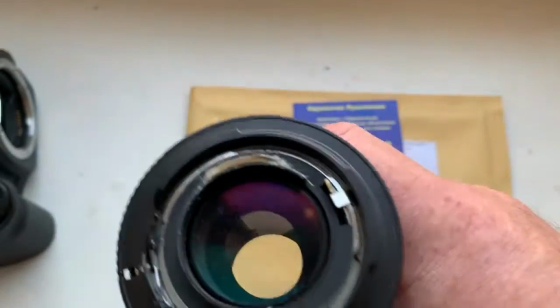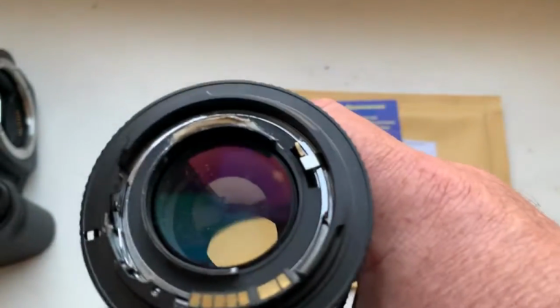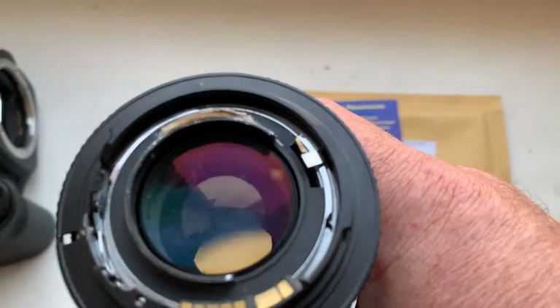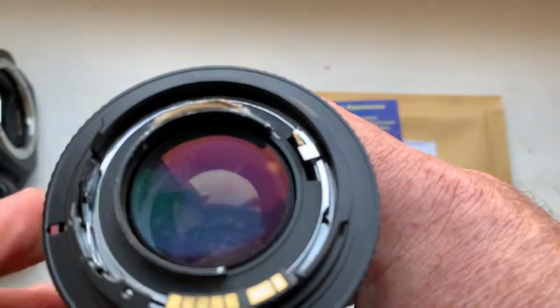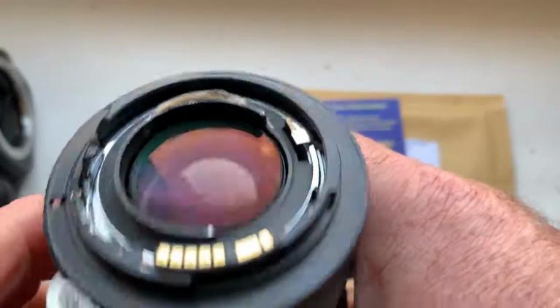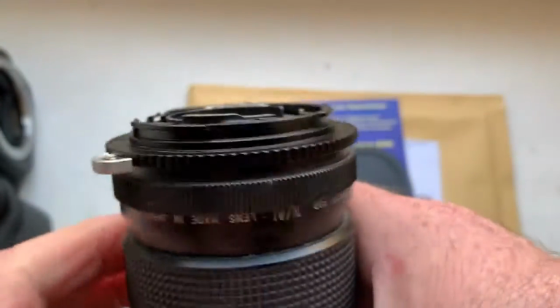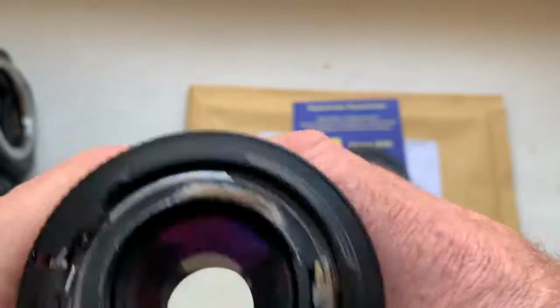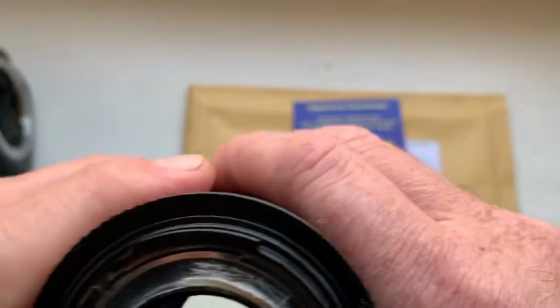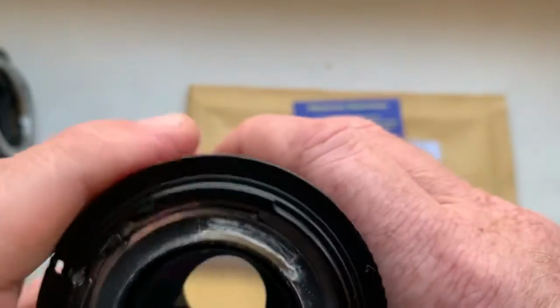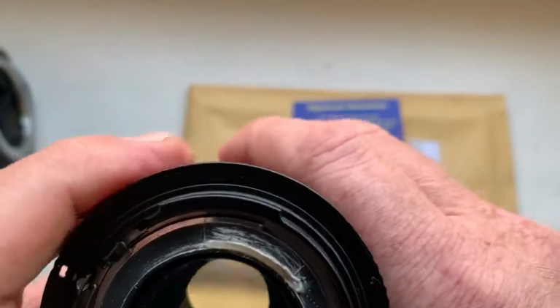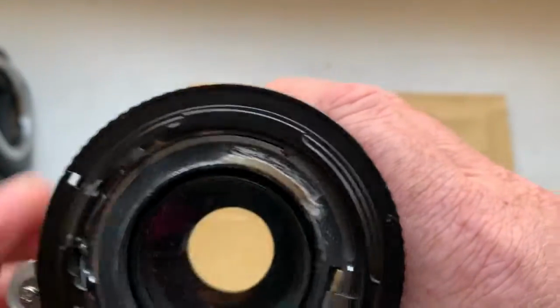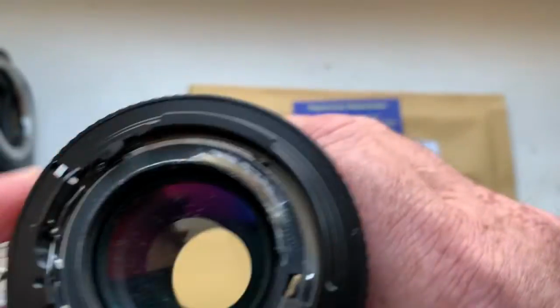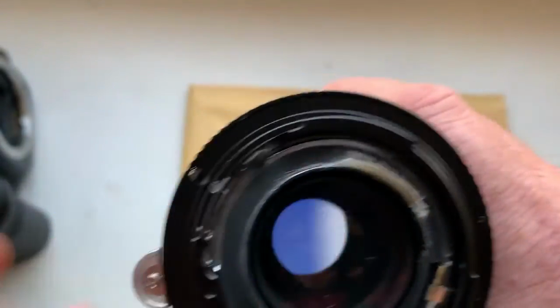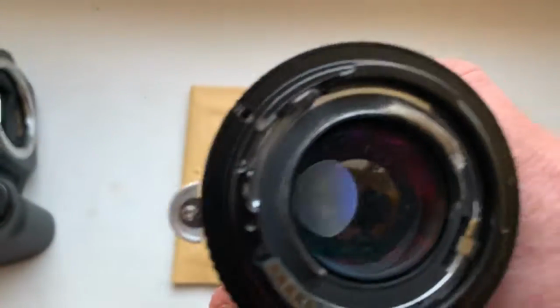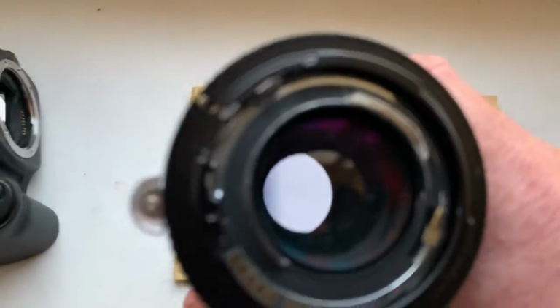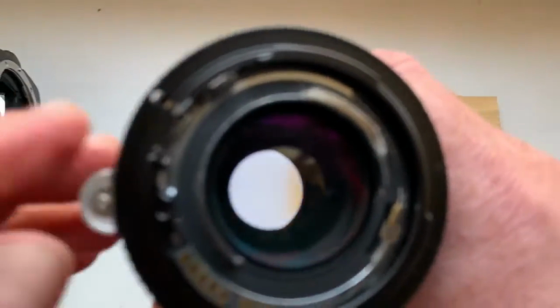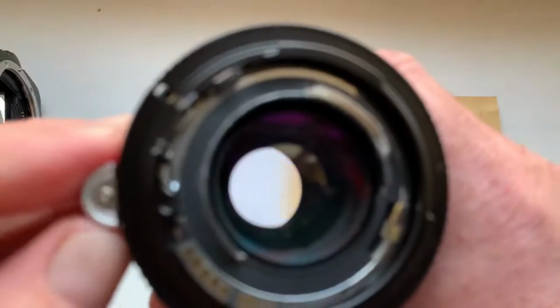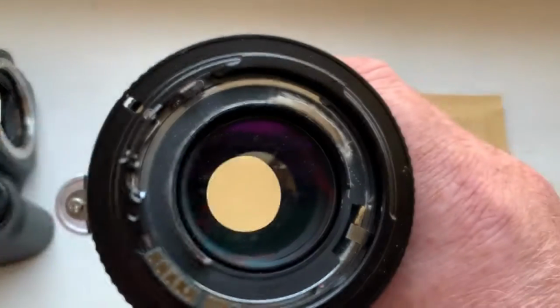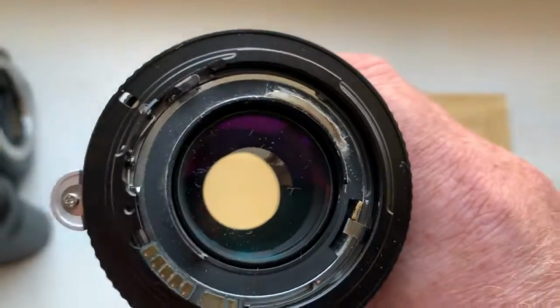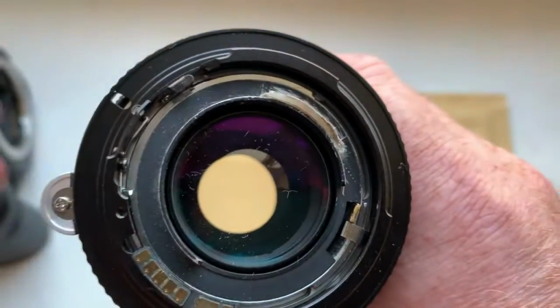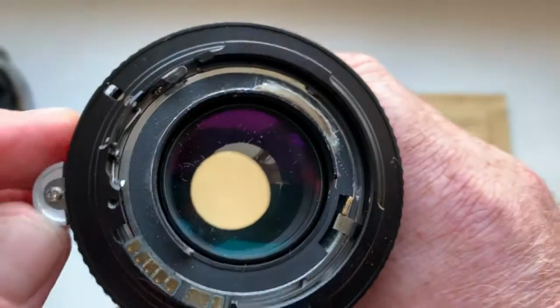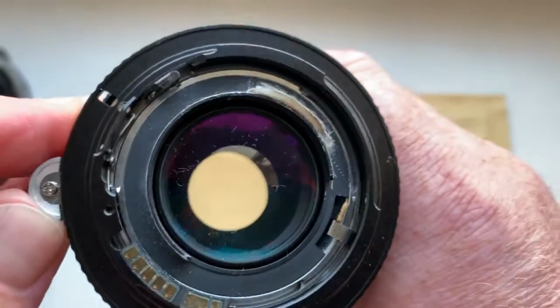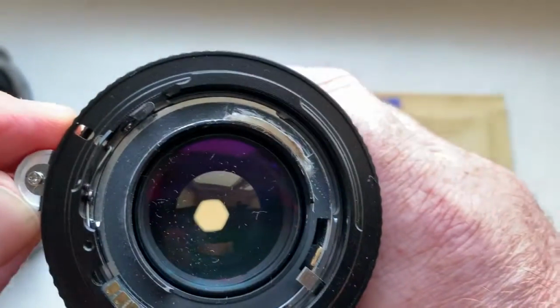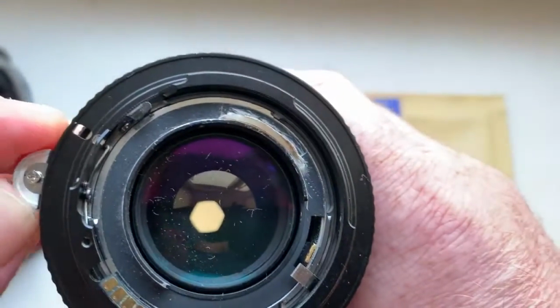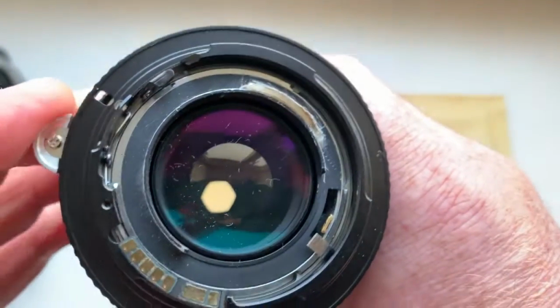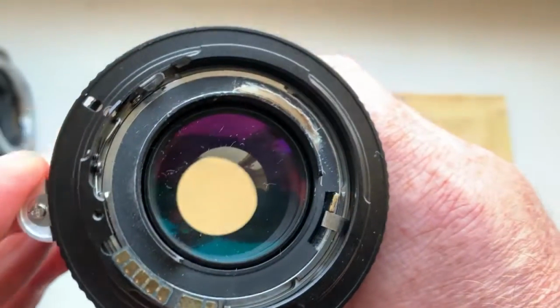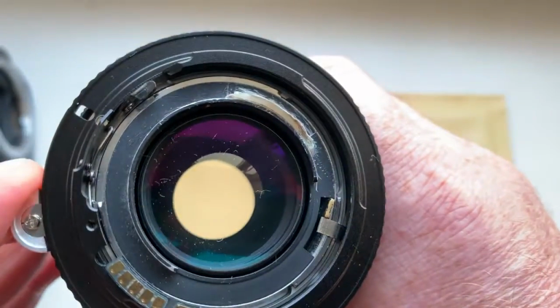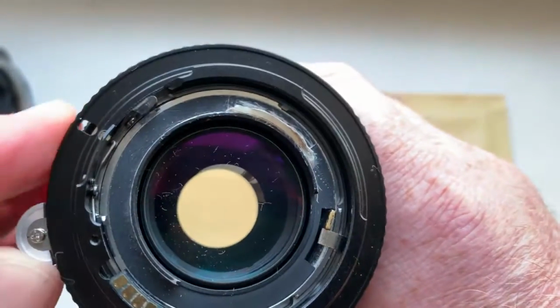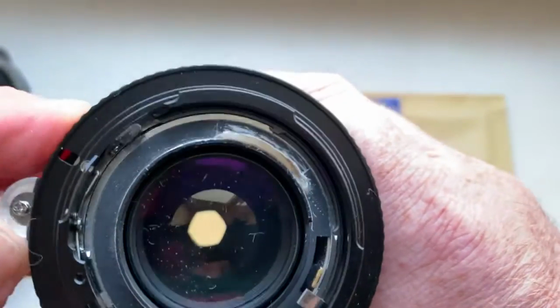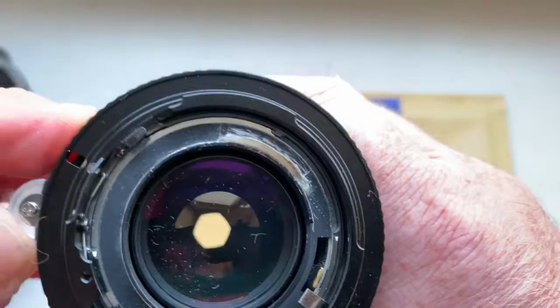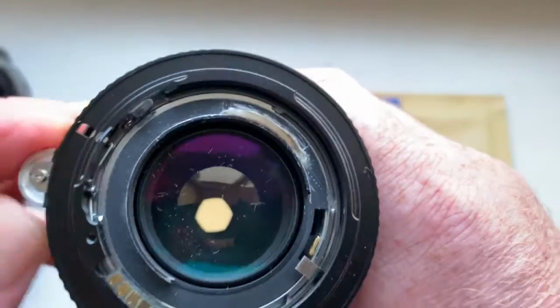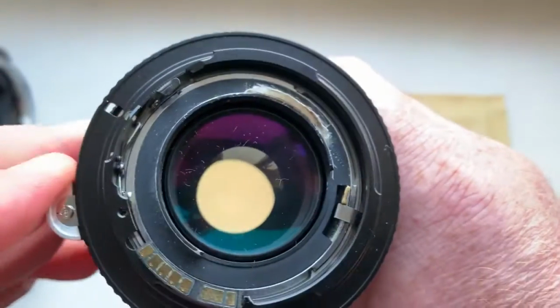Look — with this lever you can close and open the aperture.